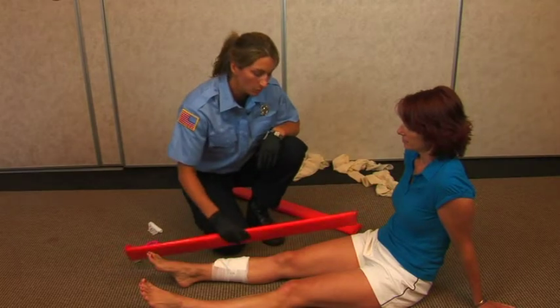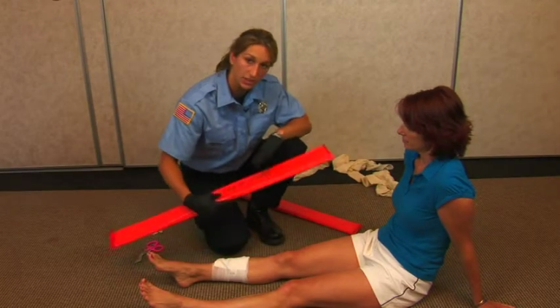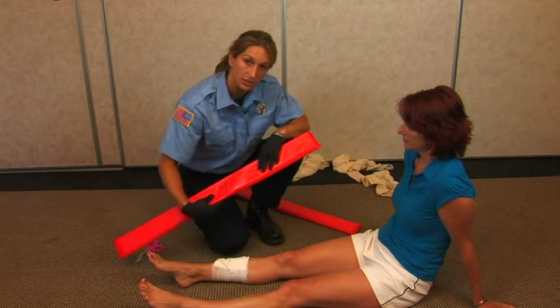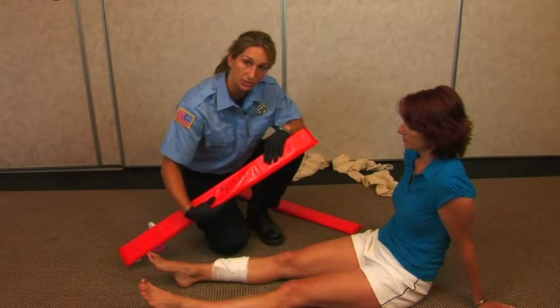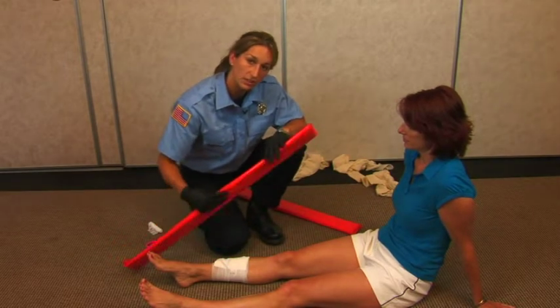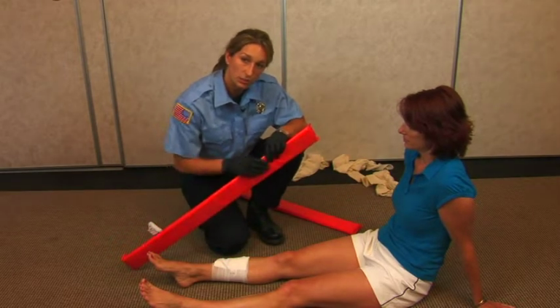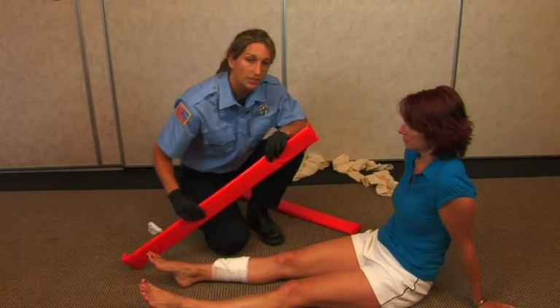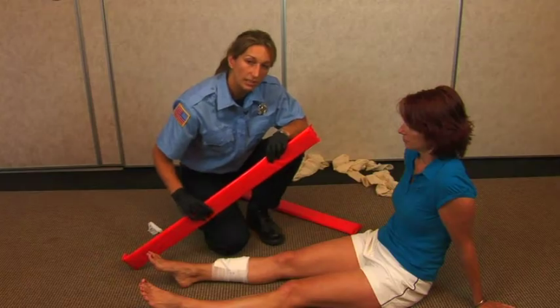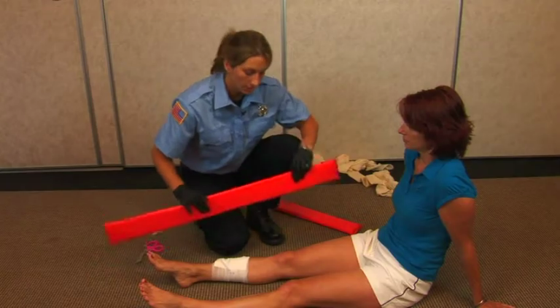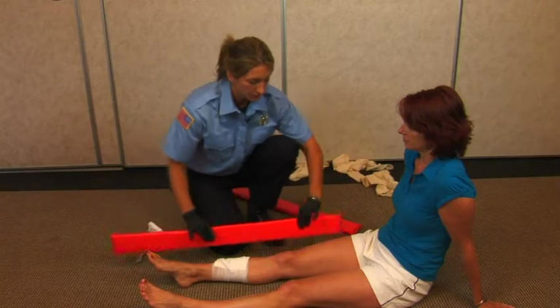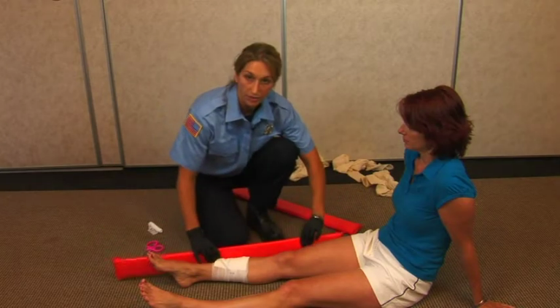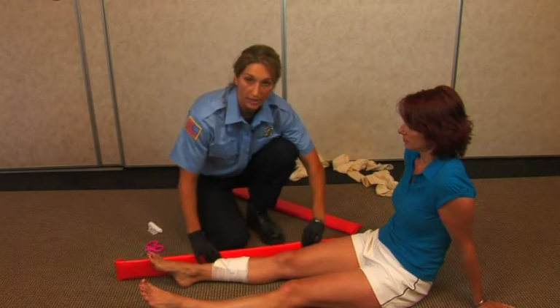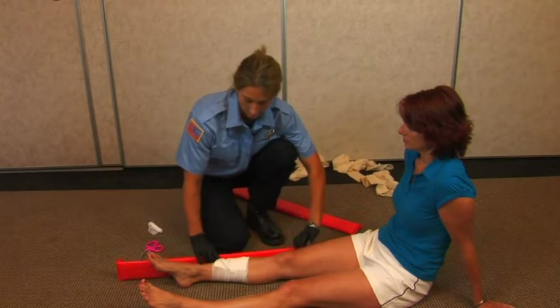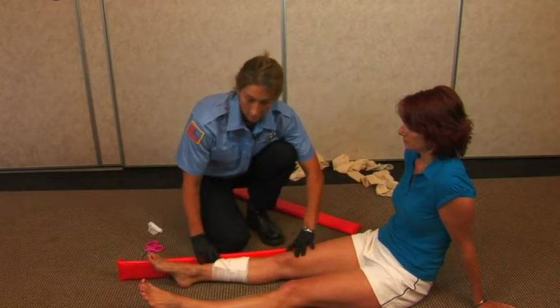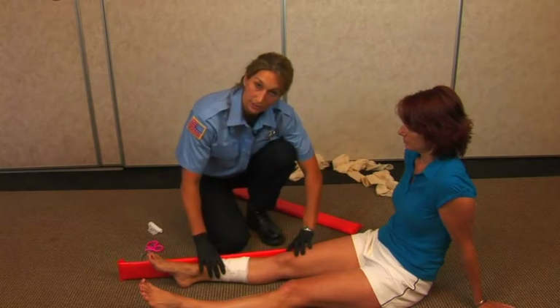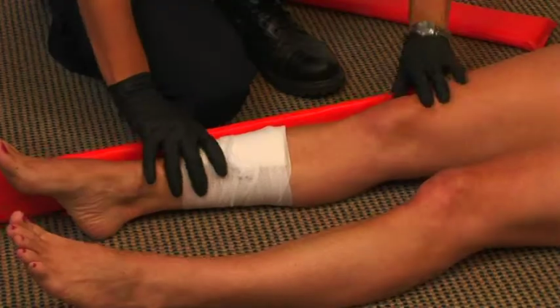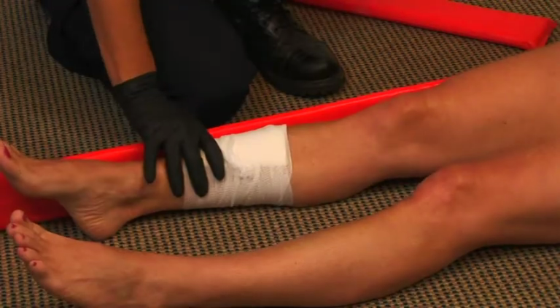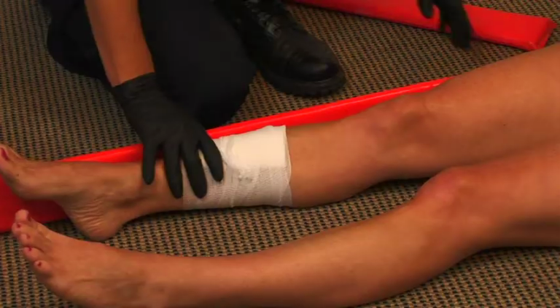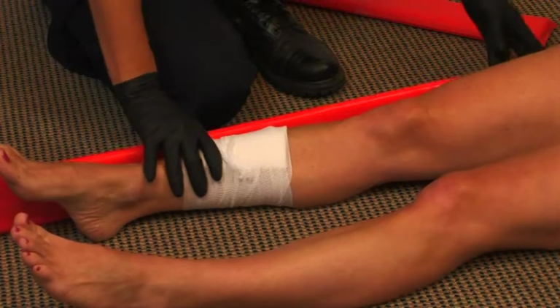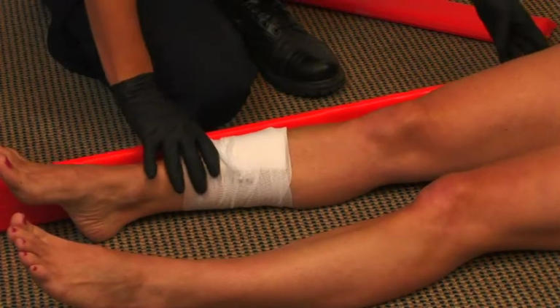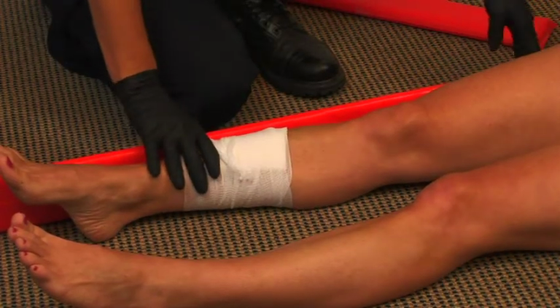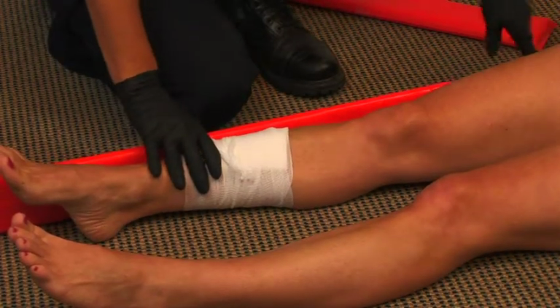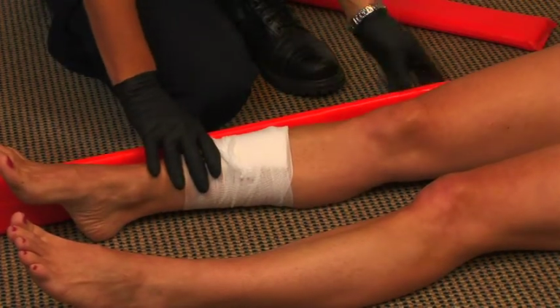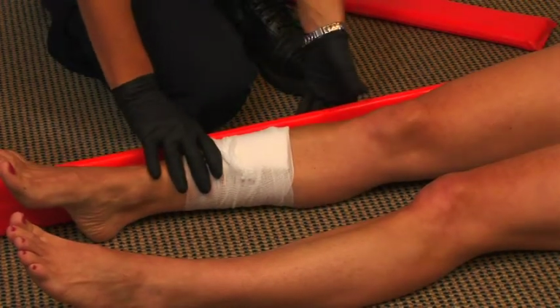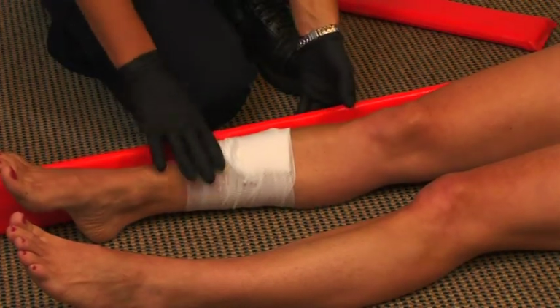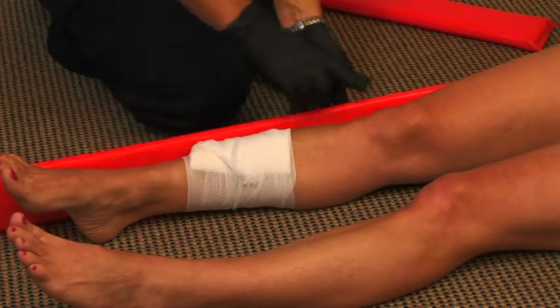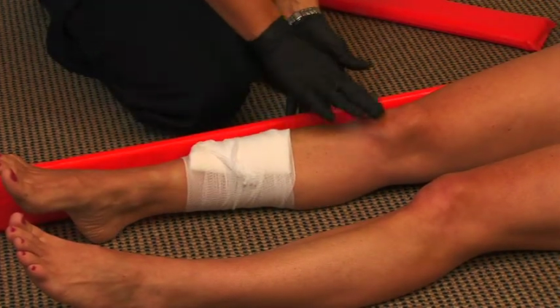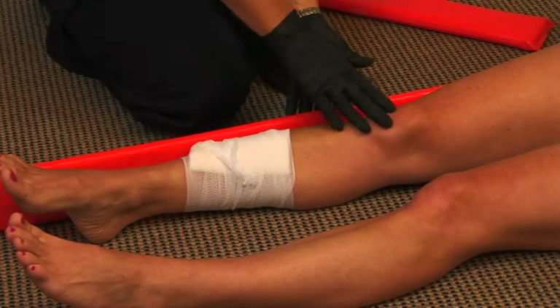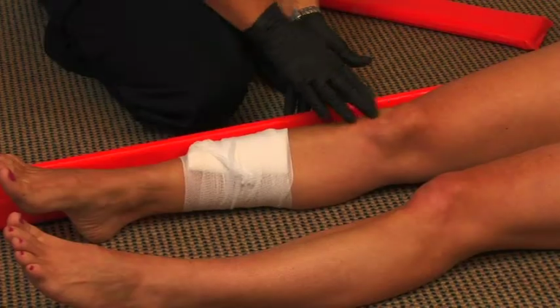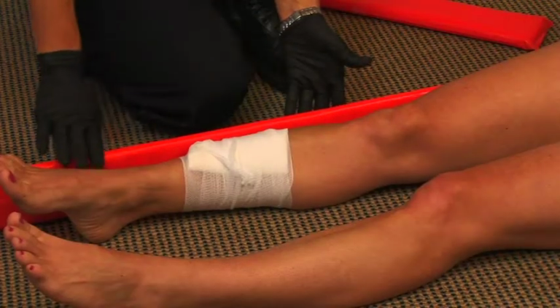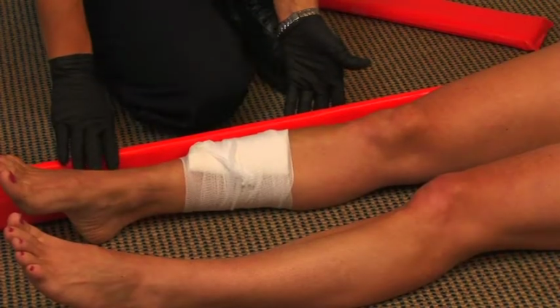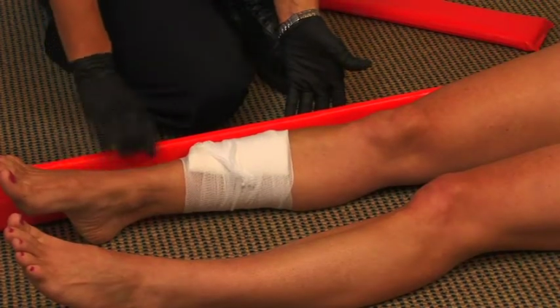When using a splint, use a rigid splint with a soft side. You're going to put the soft side against the patient, and you're going to want to find an appropriate size splint that covers the joint above the break and also the joint below the break.